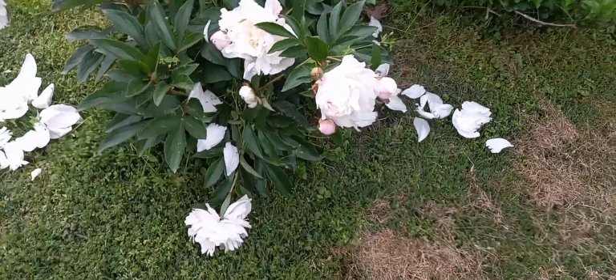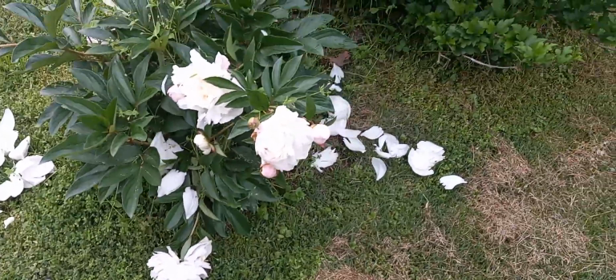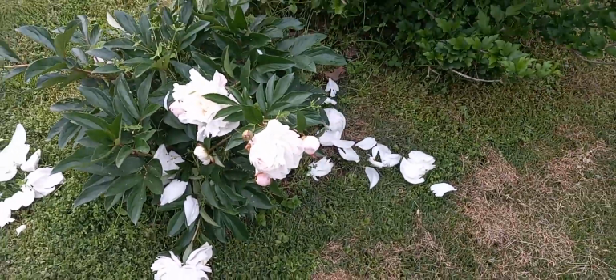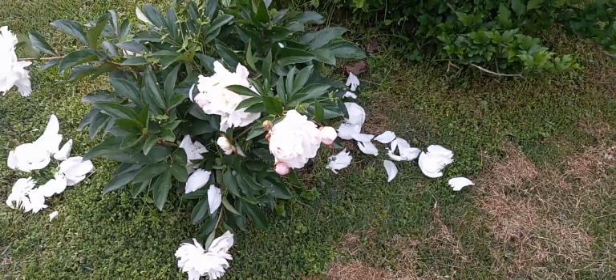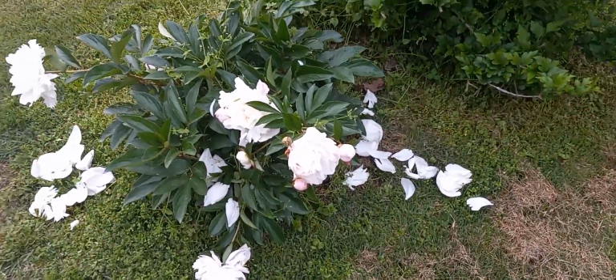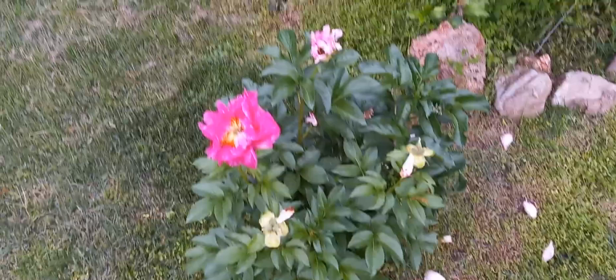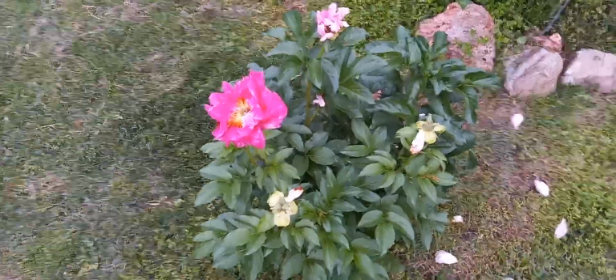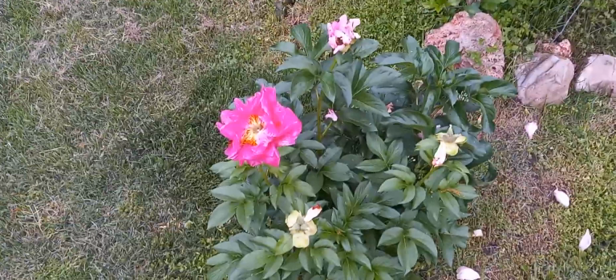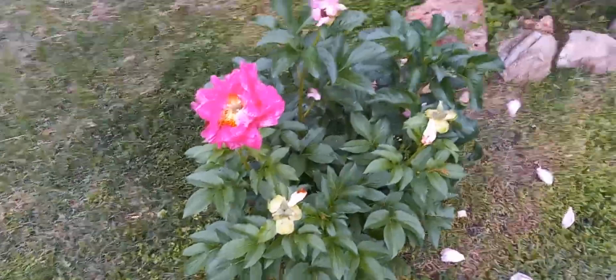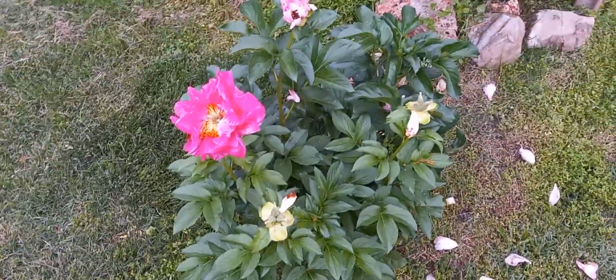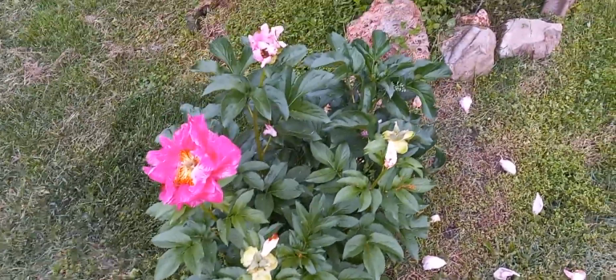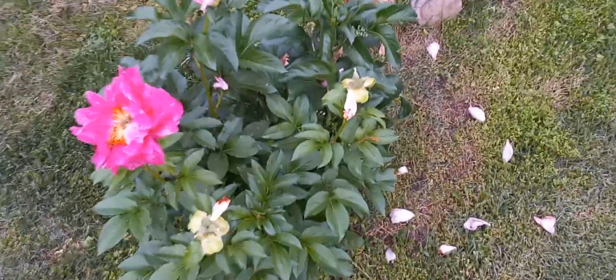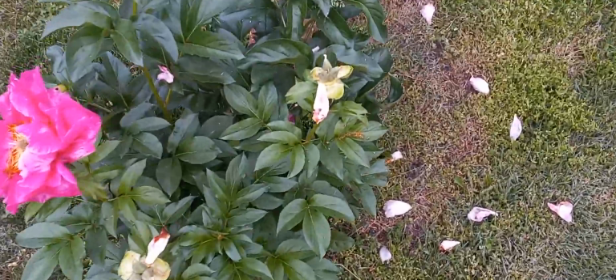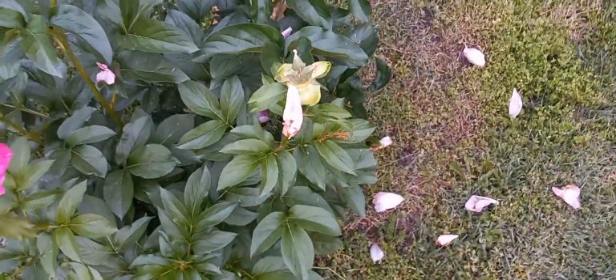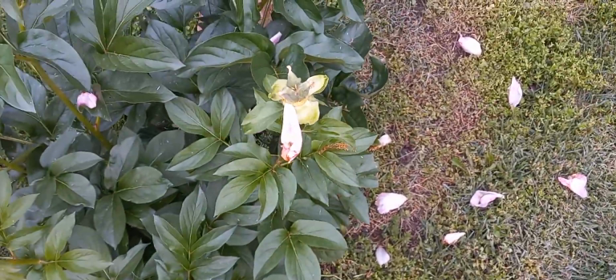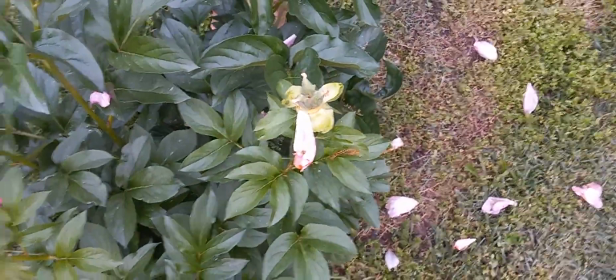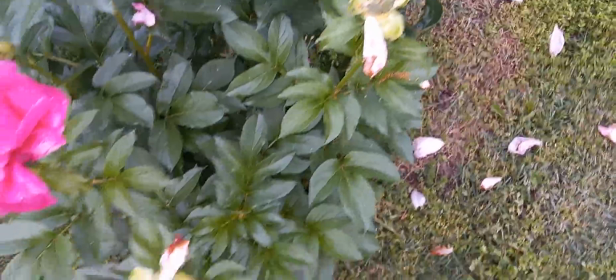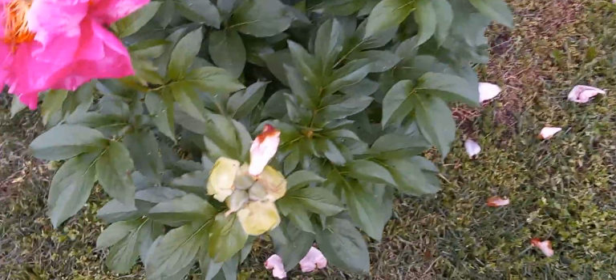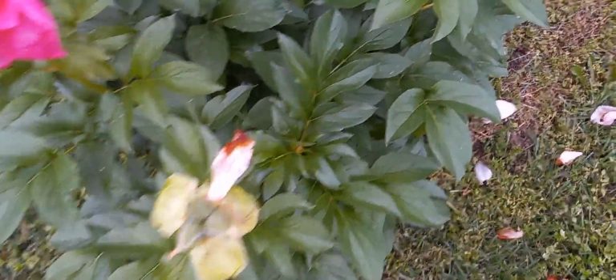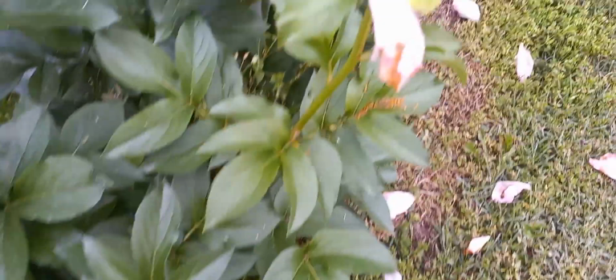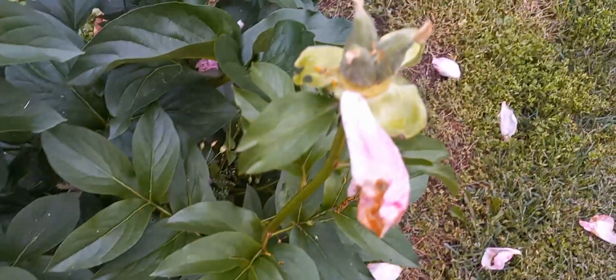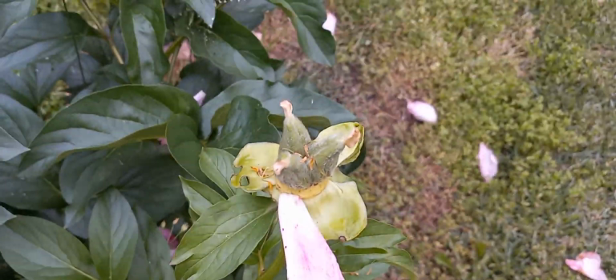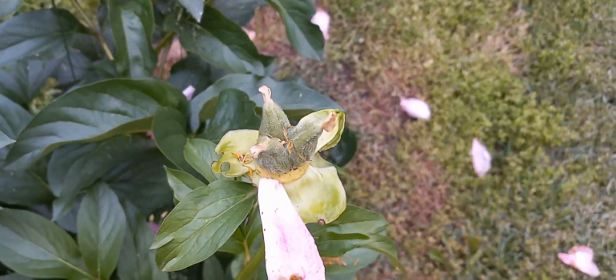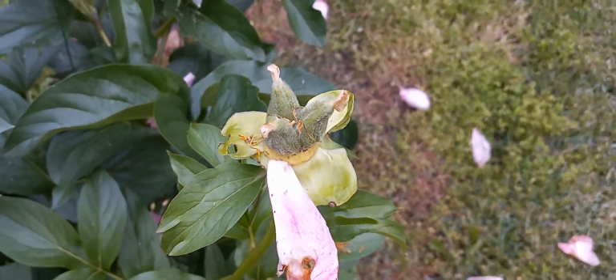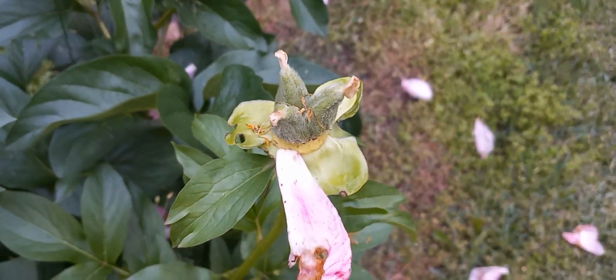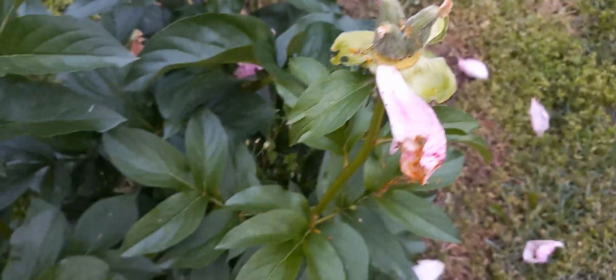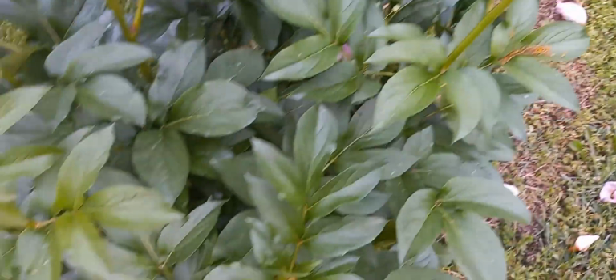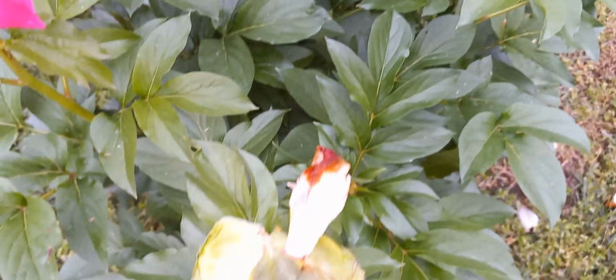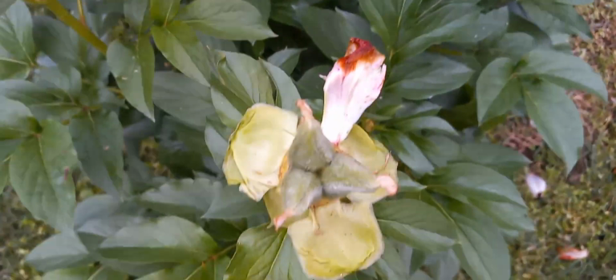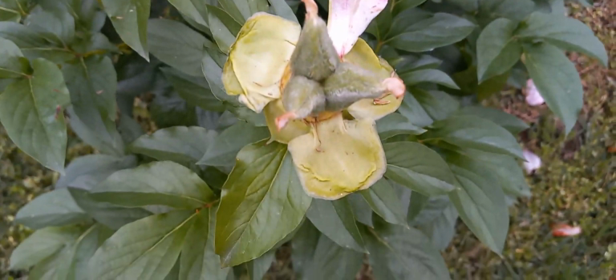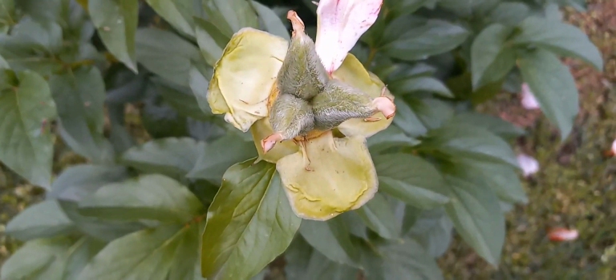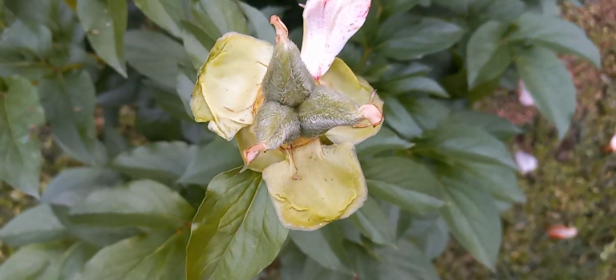We've got a few more buds to go. This is a really nice one that's been blooming the last couple of days. The rain has kind of knocked off the flowers. Now these are actually seed pods — whether they're fertile or not I'm not really sure, but those are the seed pods for these peonies.